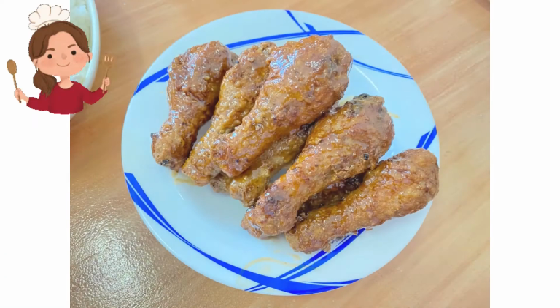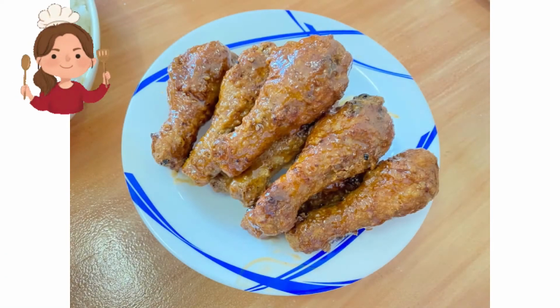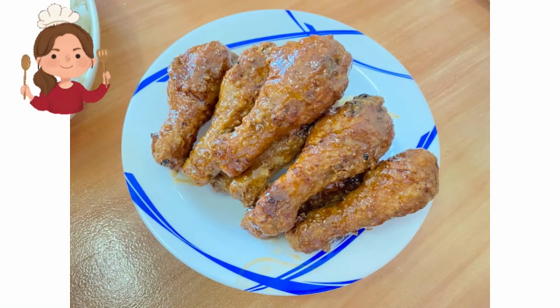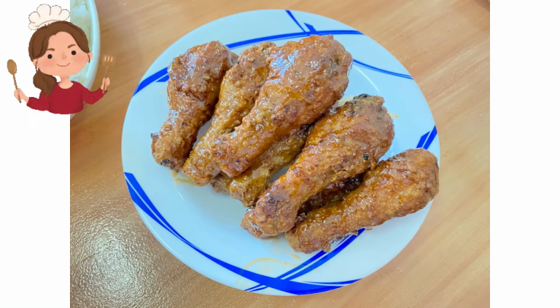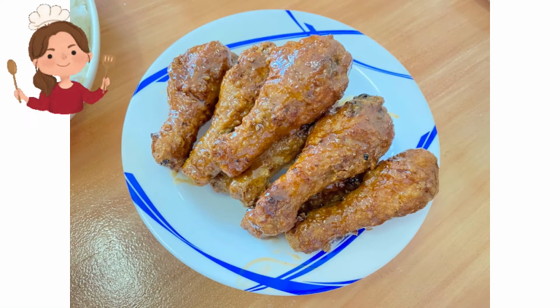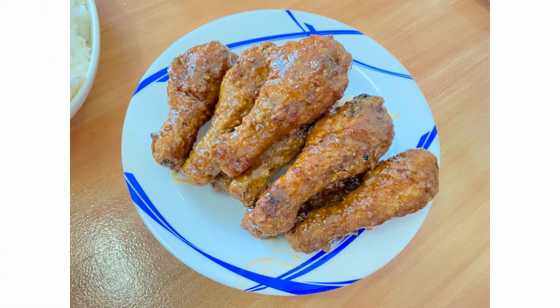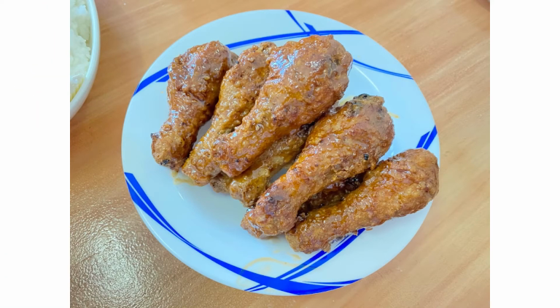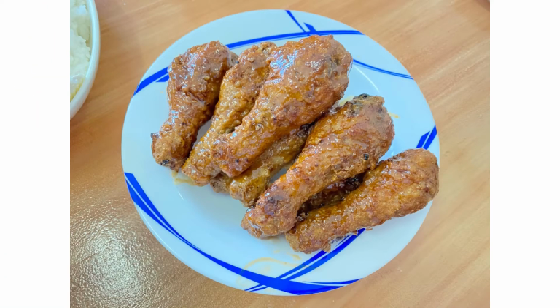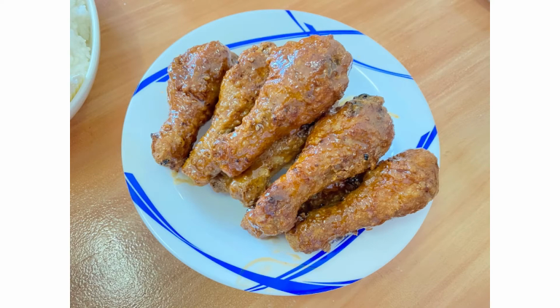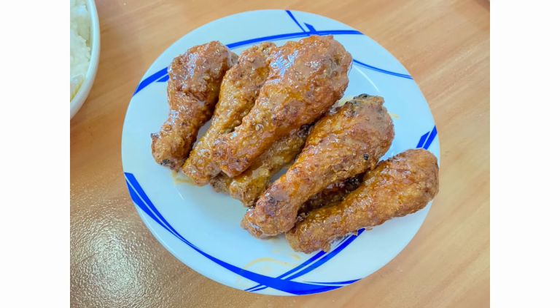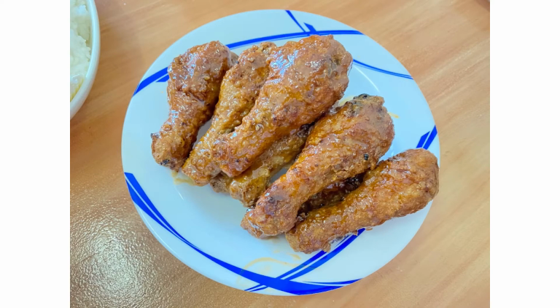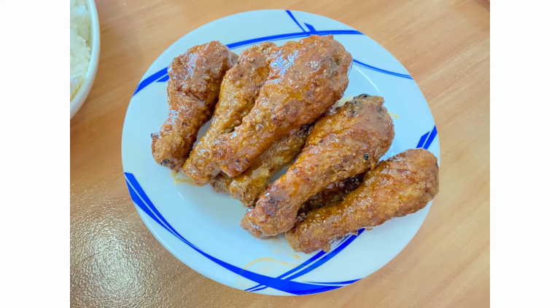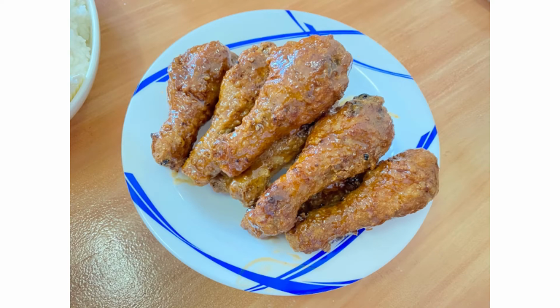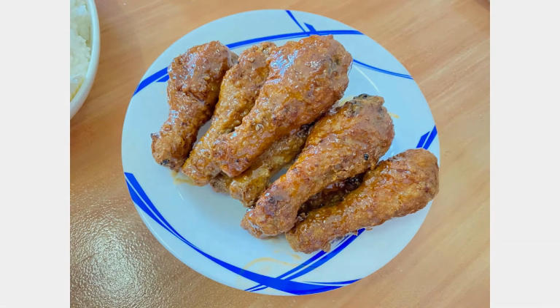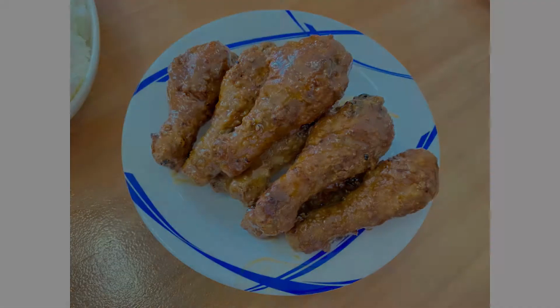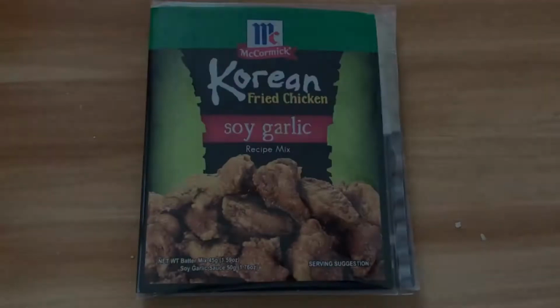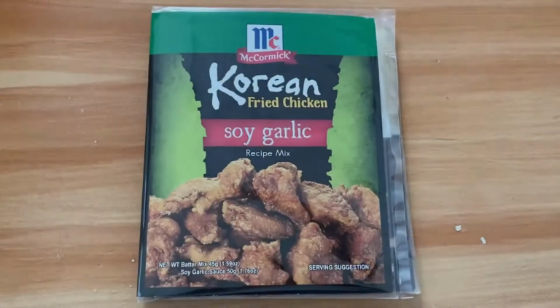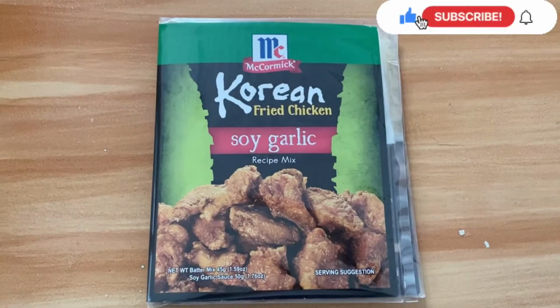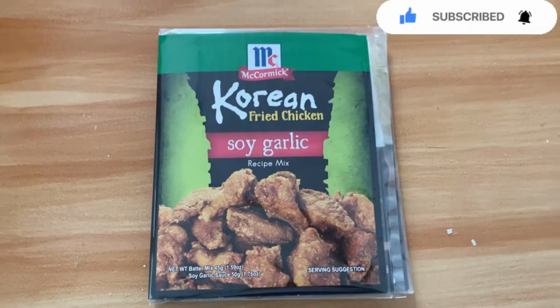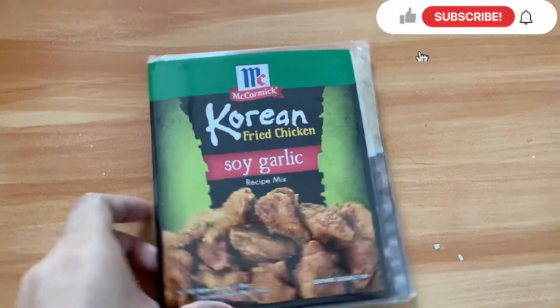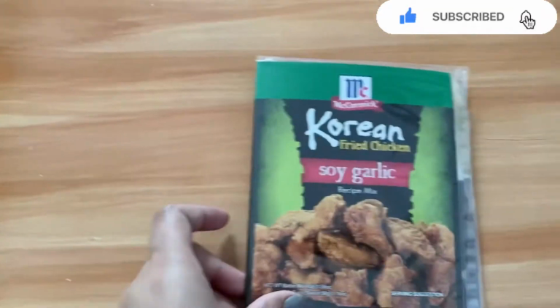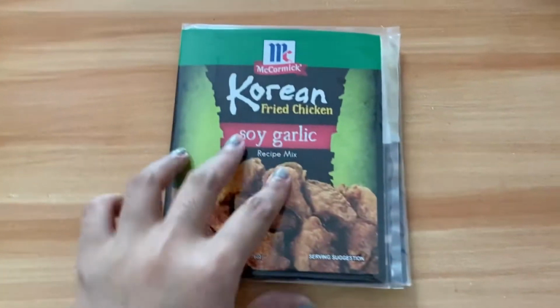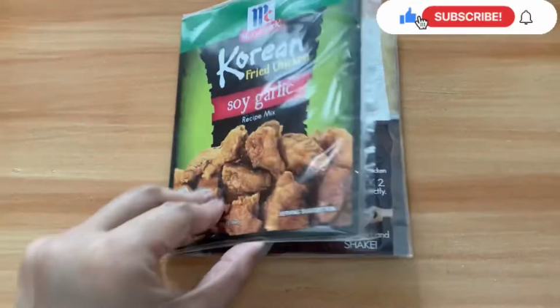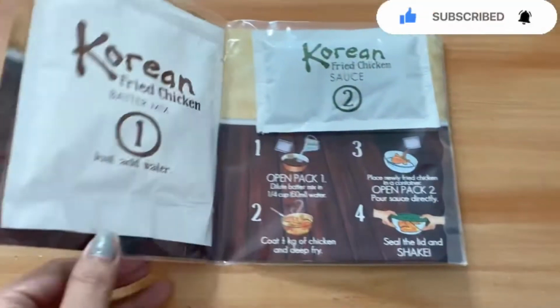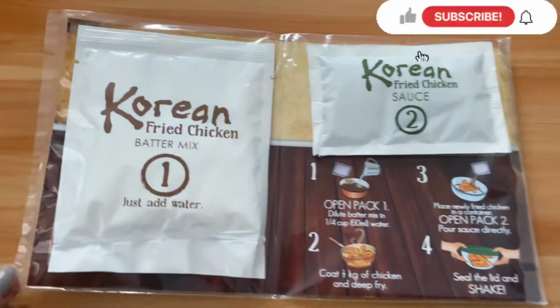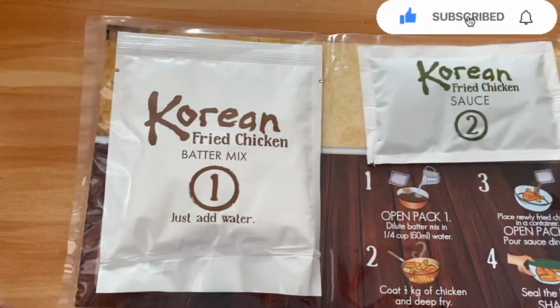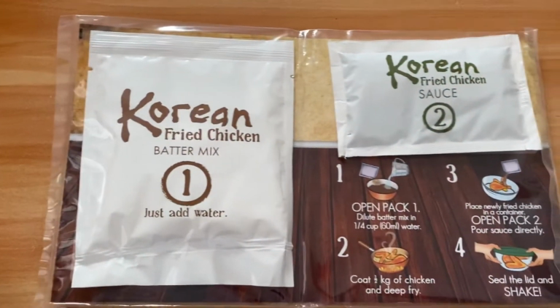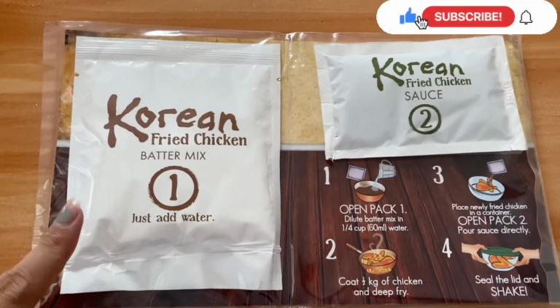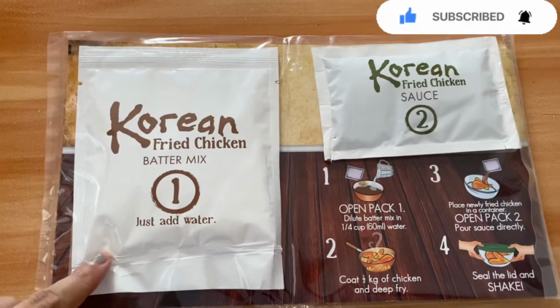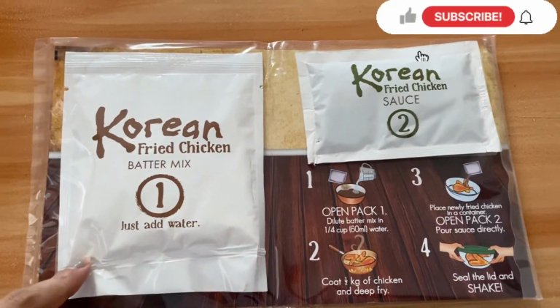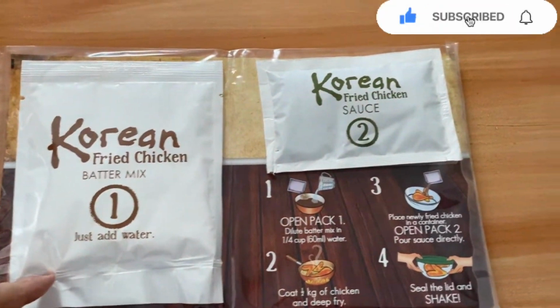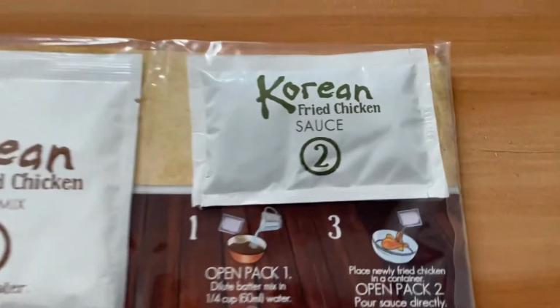Hi guys, it's me Shirlene and welcome to my vlog. Today we're gonna make Korean fried chicken Bonchon style. I use McCormick Korean fried chicken mix in soy garlic.